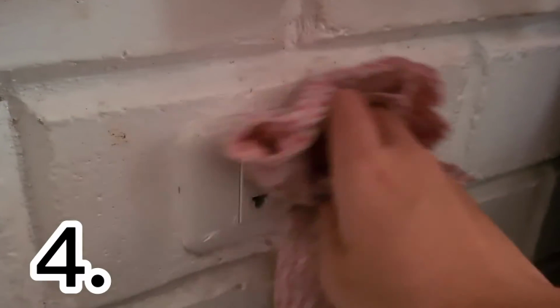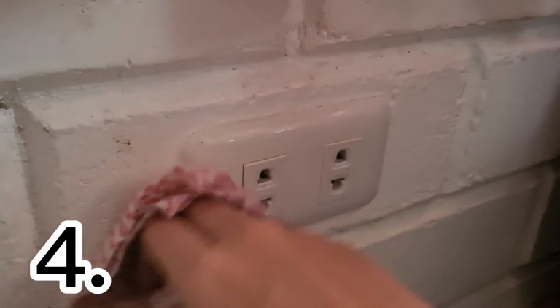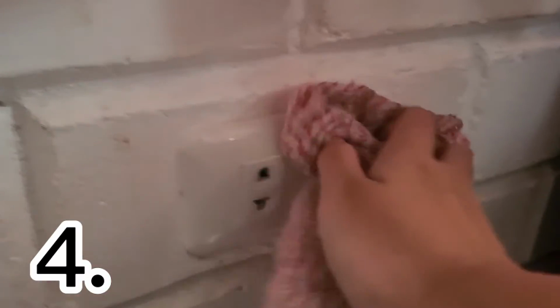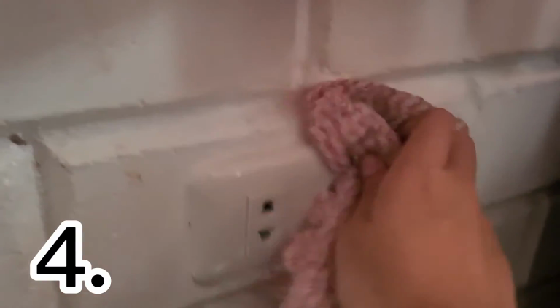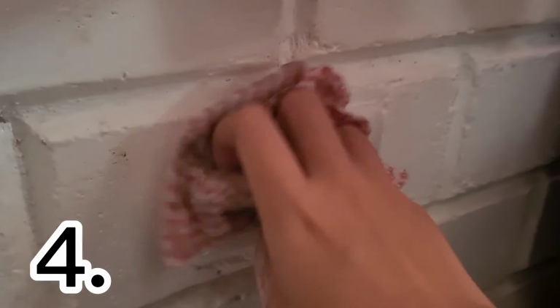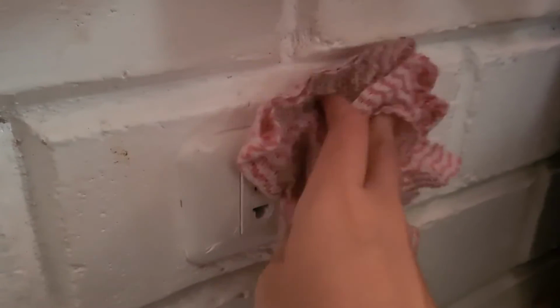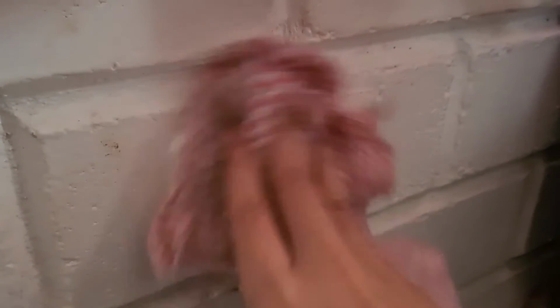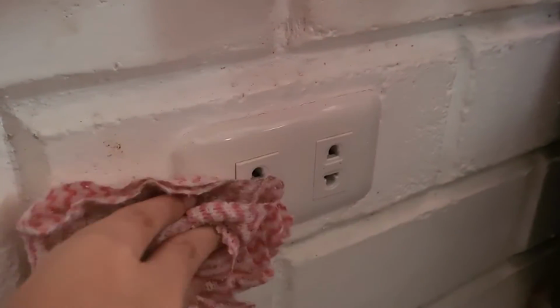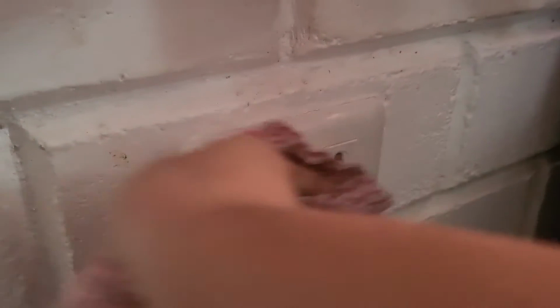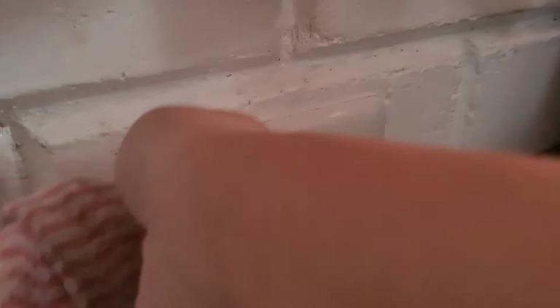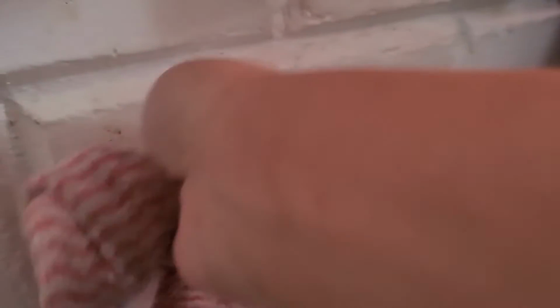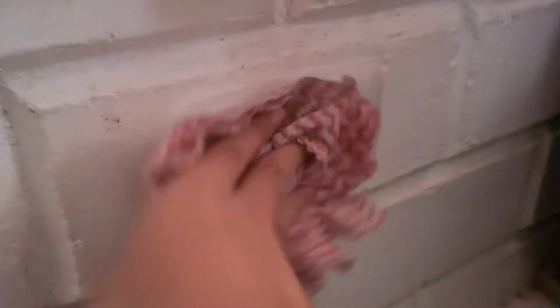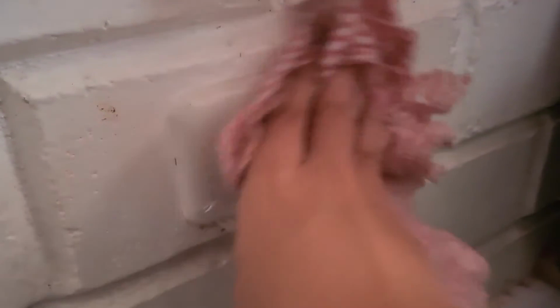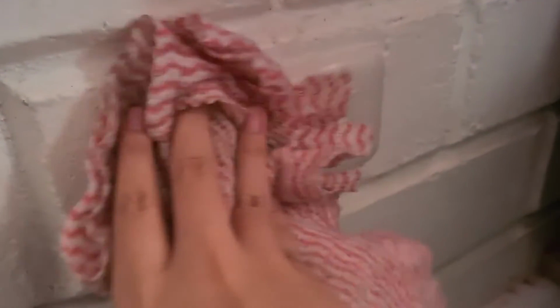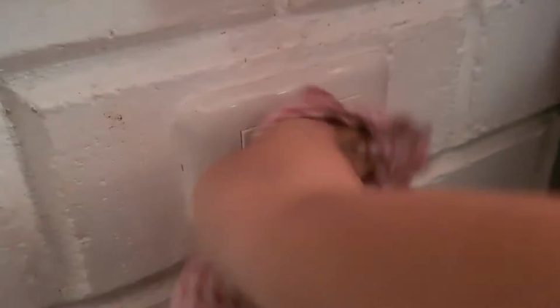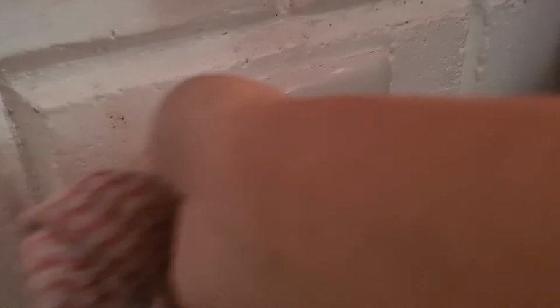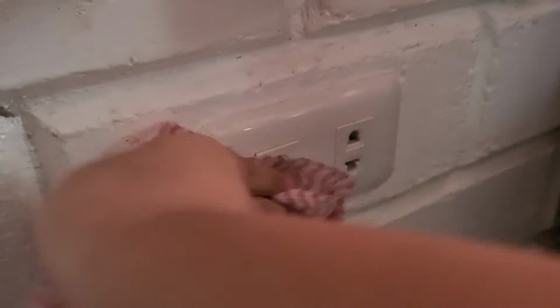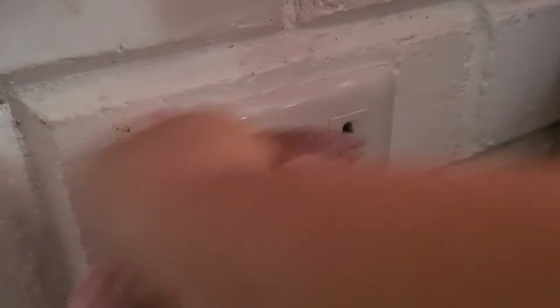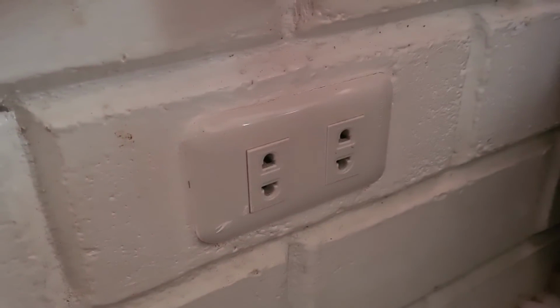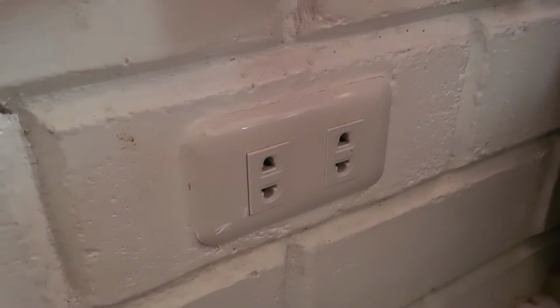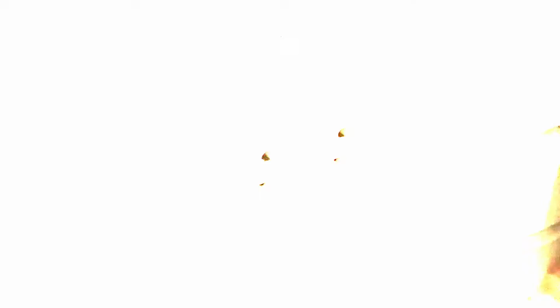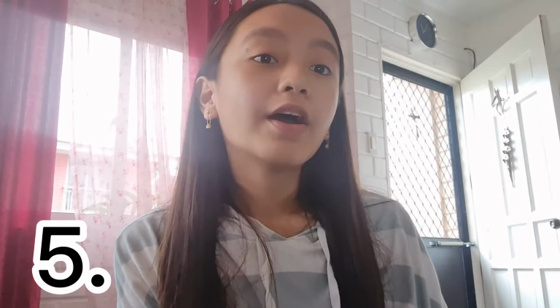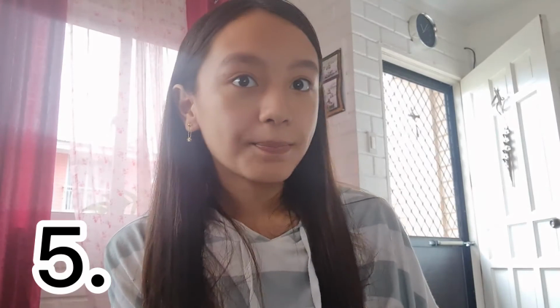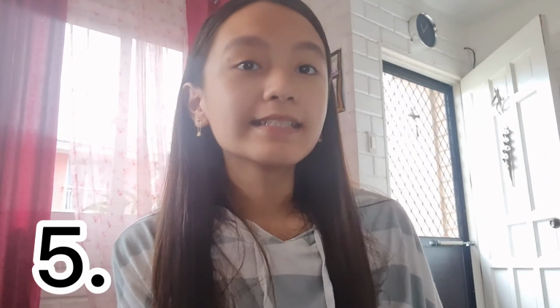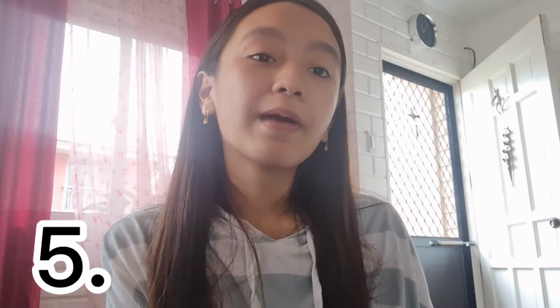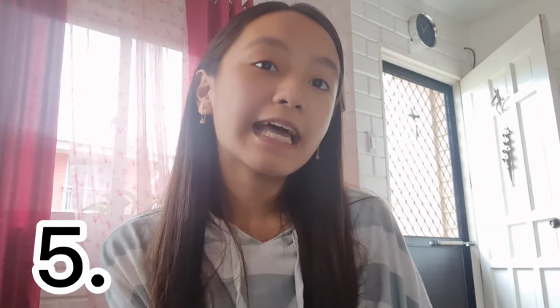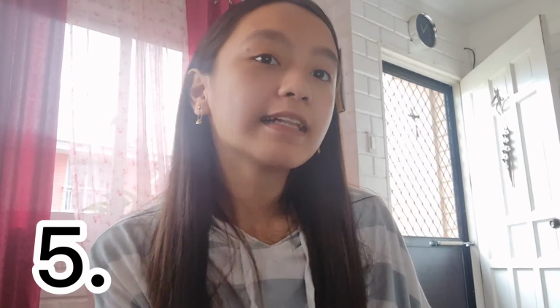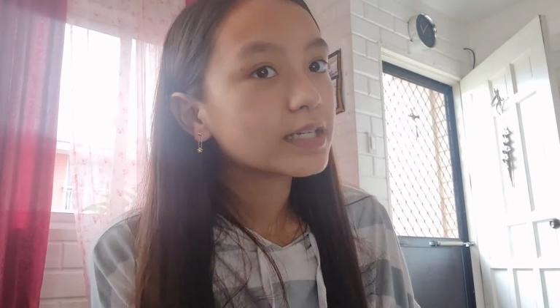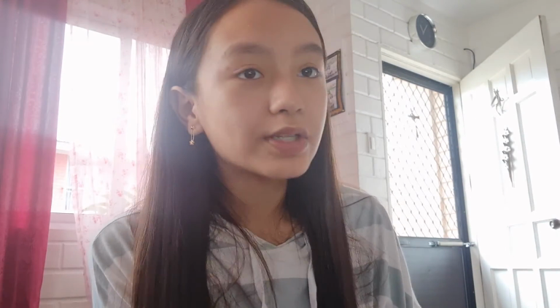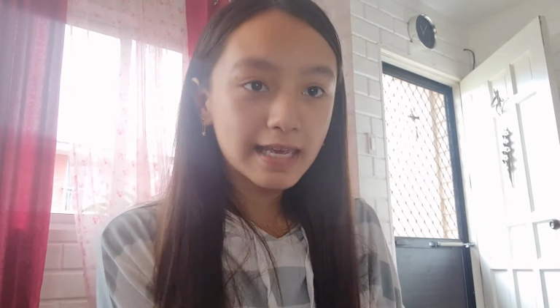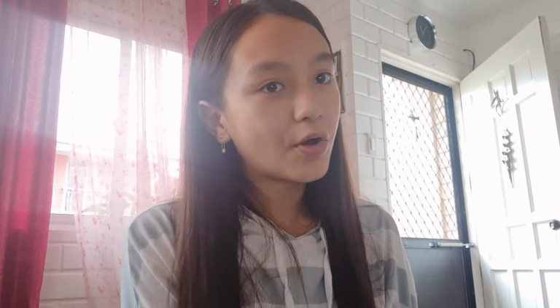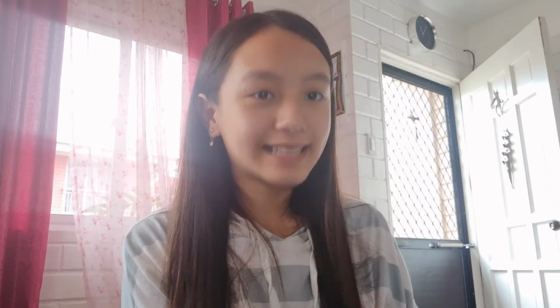Always clean your outlet. Replace or repair damaged electrical cords to keep your home safe.